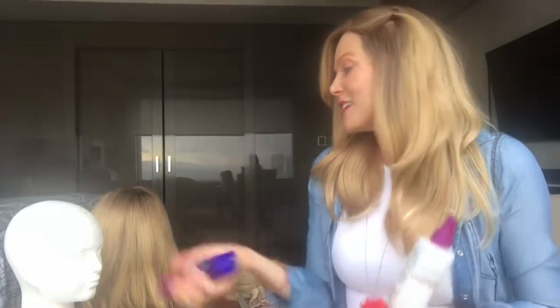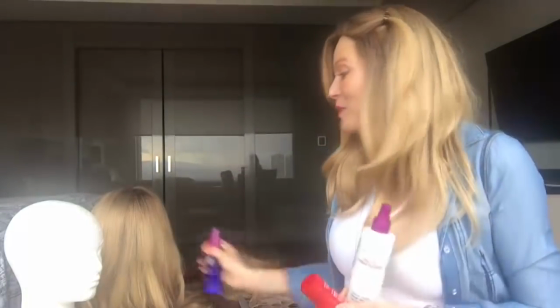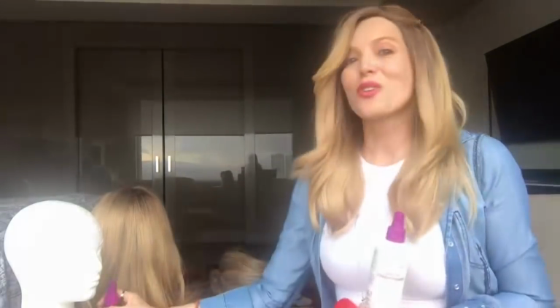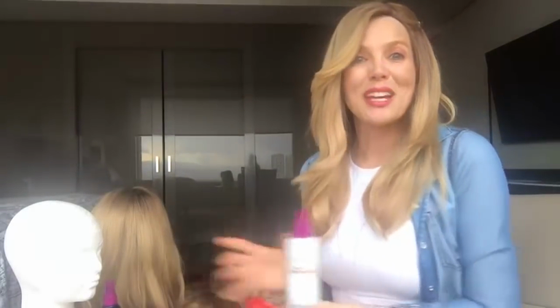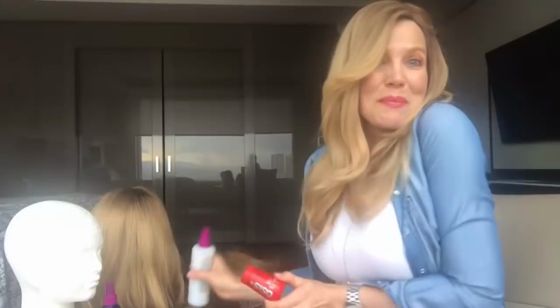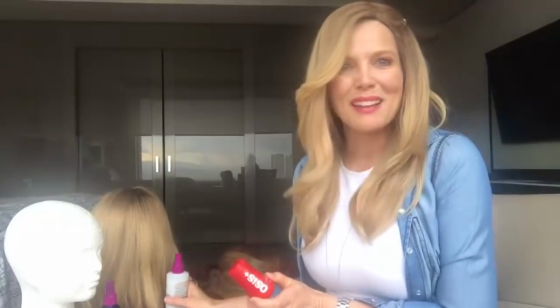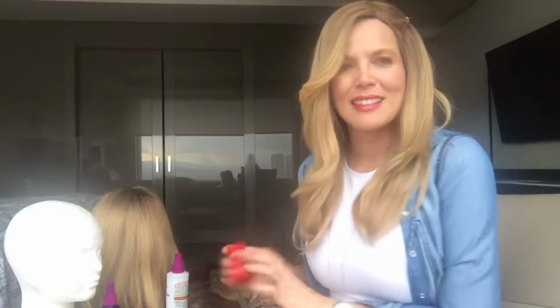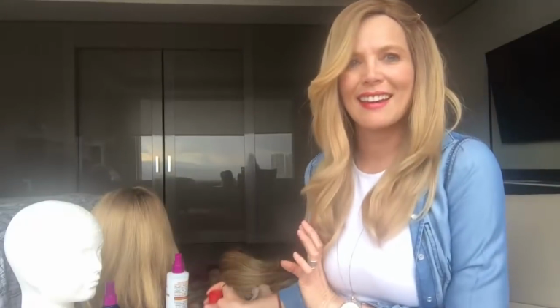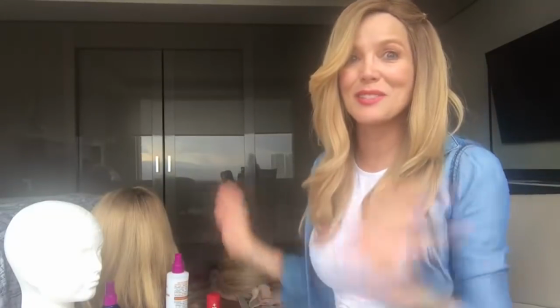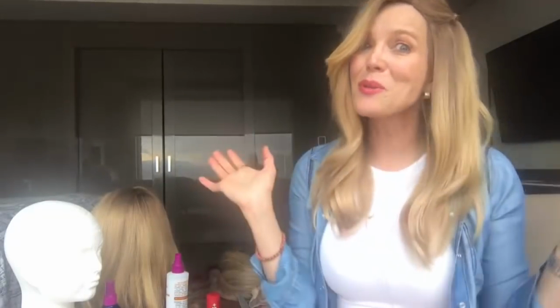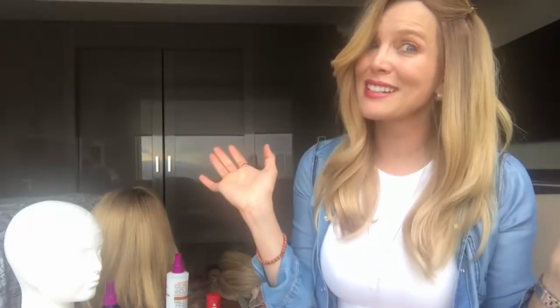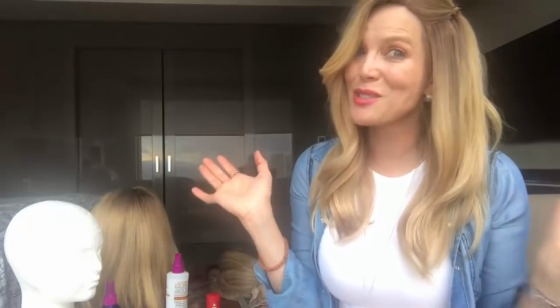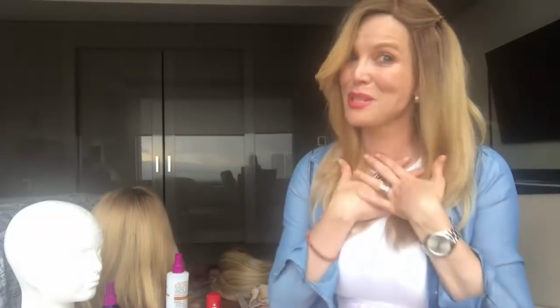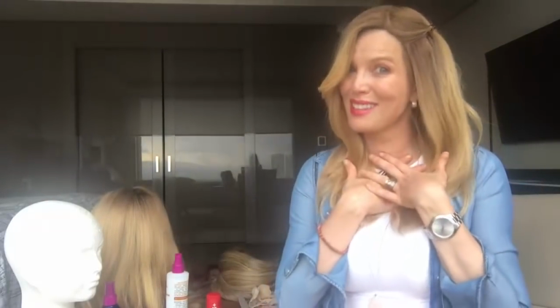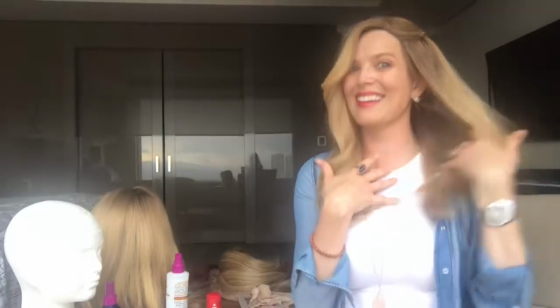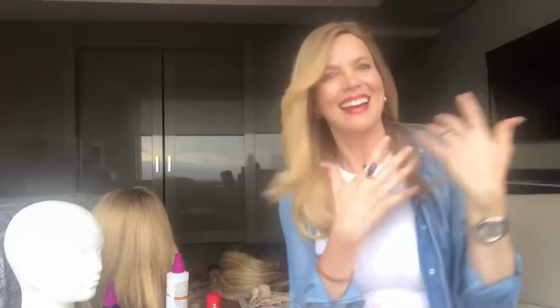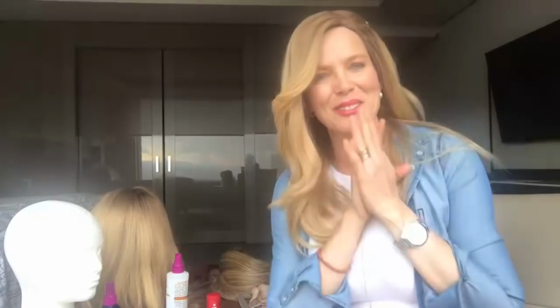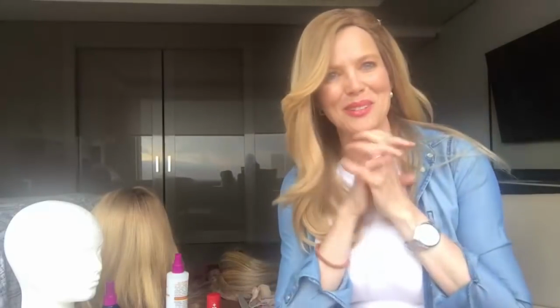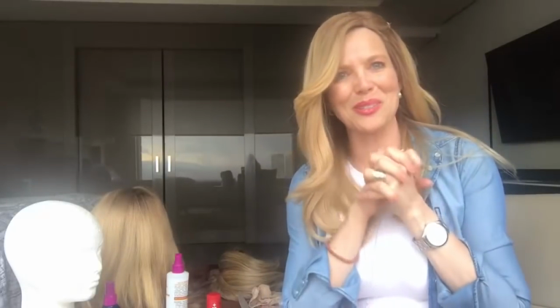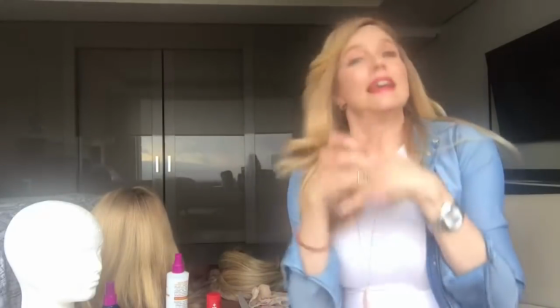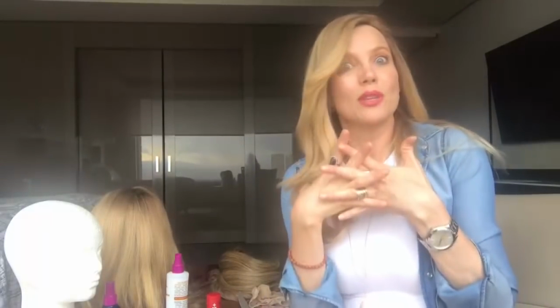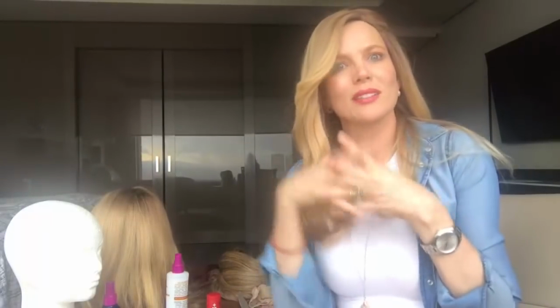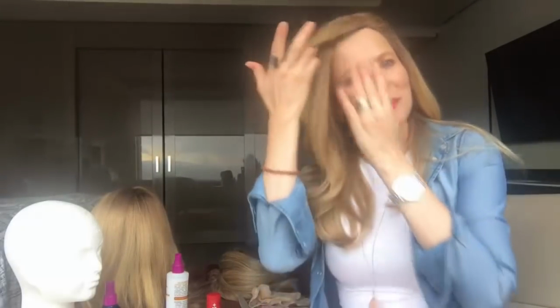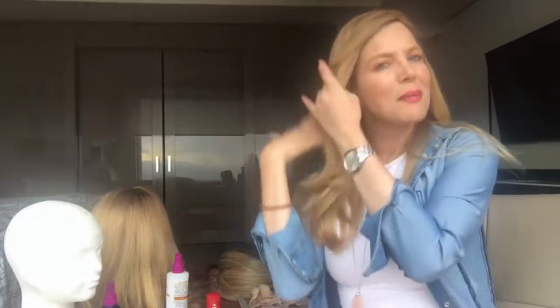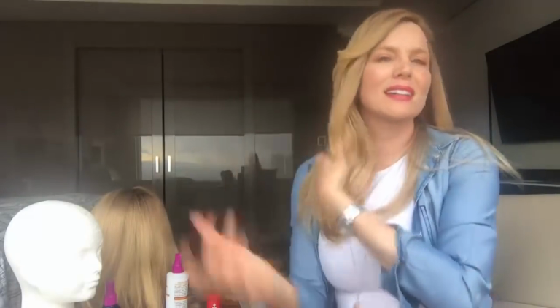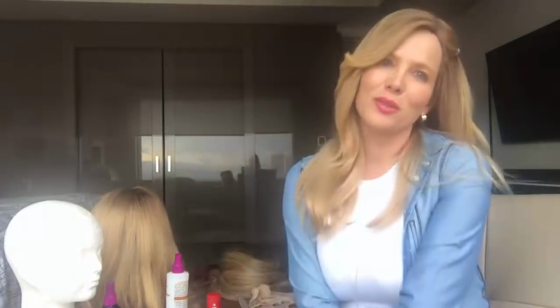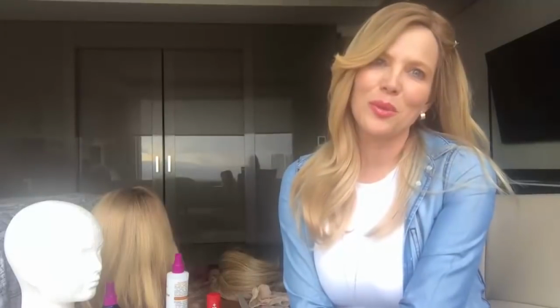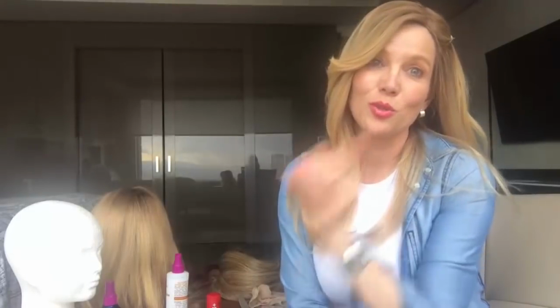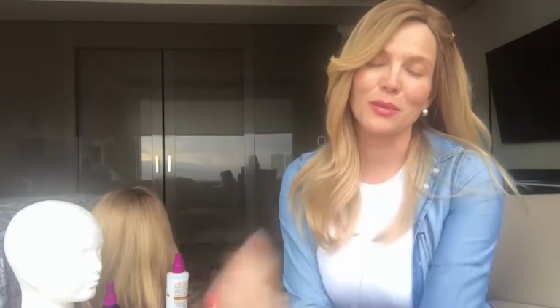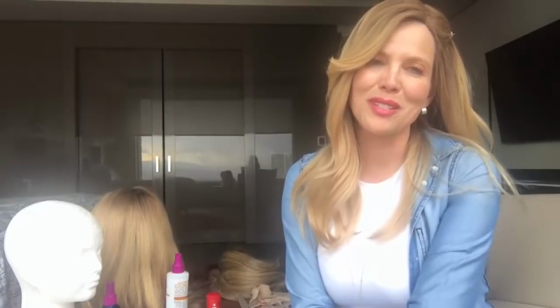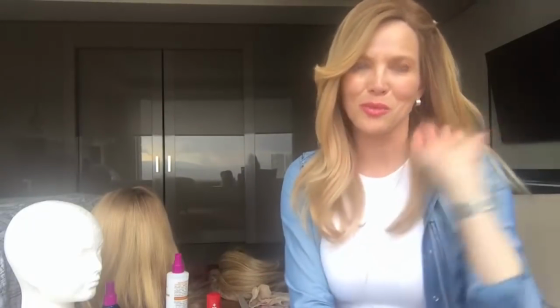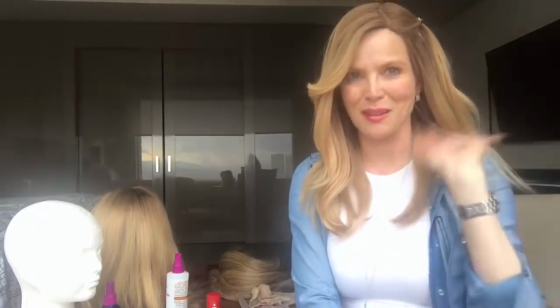Así que bueno, estos son los pequeños tips para que ustedes, las que usan peluca. No tienen que ser religiosas, porque me he sorprendido que hay gente que no son religiosas, ortodoxas, y también usan pelucas. Entonces ahí van mis secretitos para que ustedes cuiden sus pelucas. Un beso, los quiero mucho. Saludos.